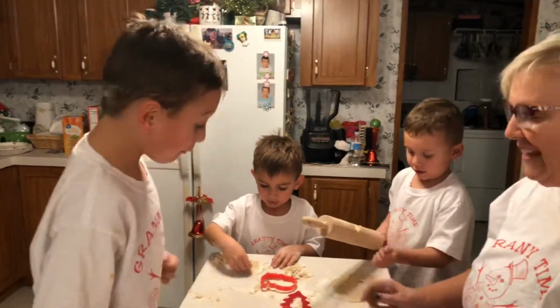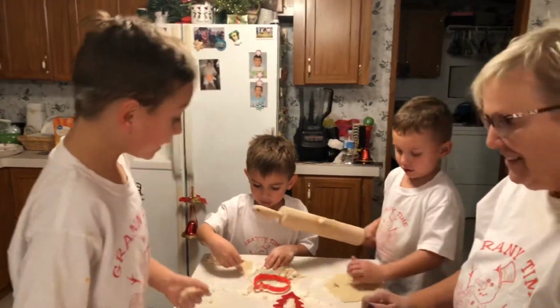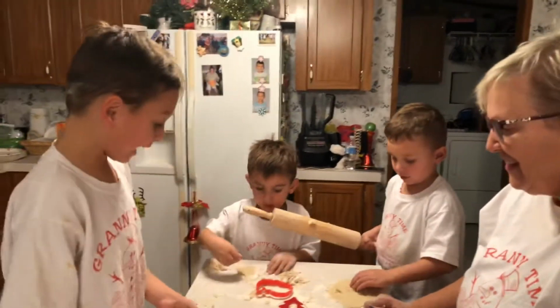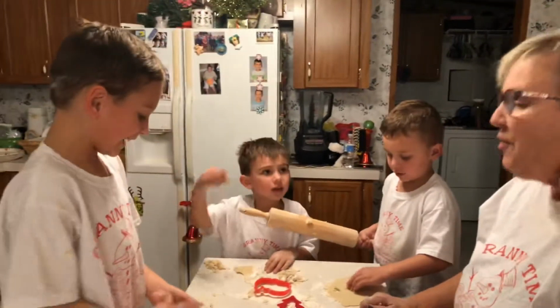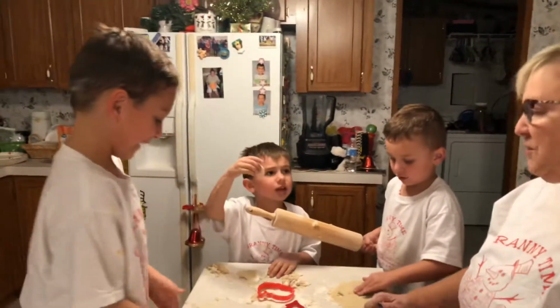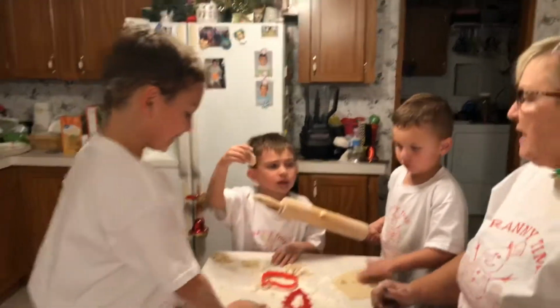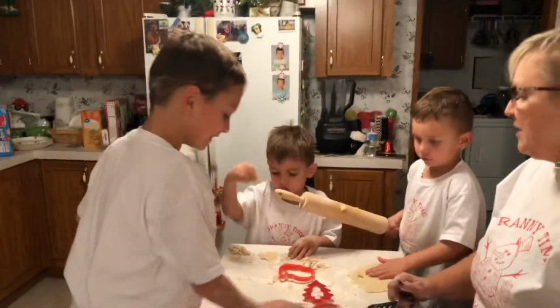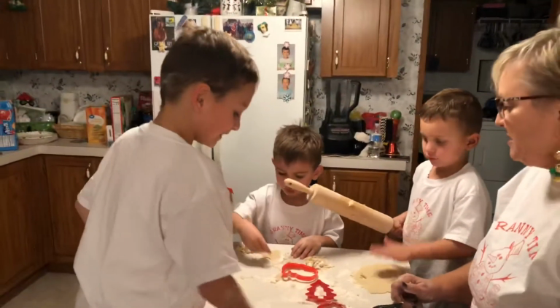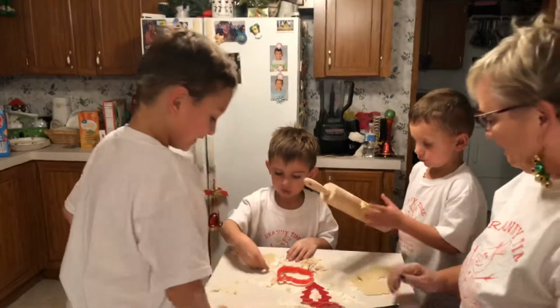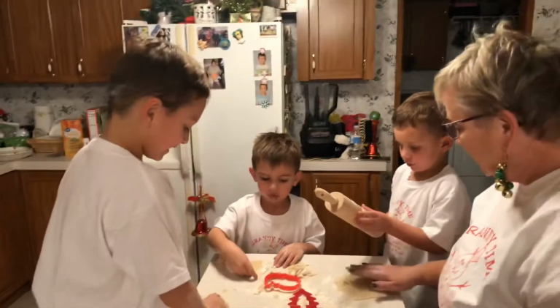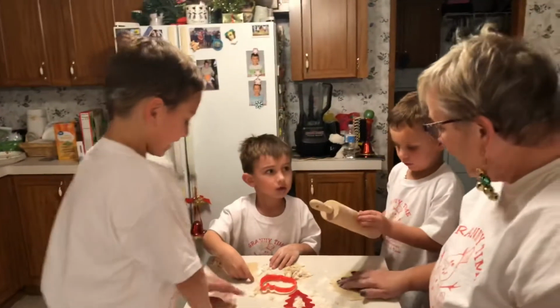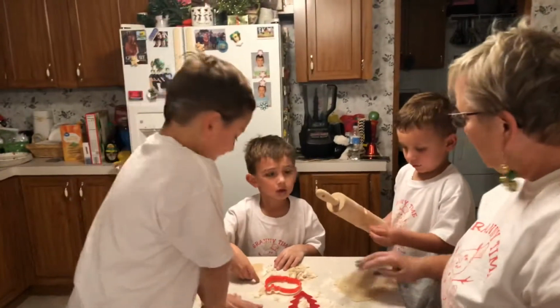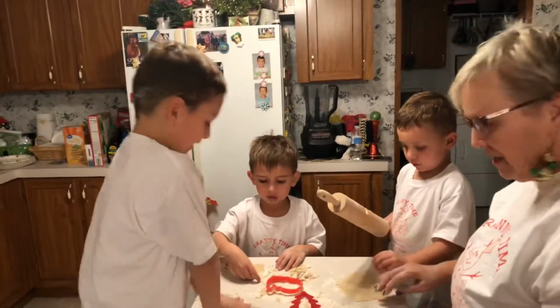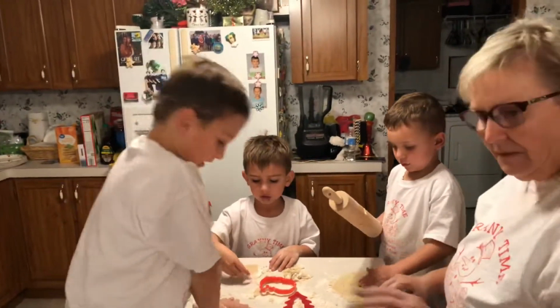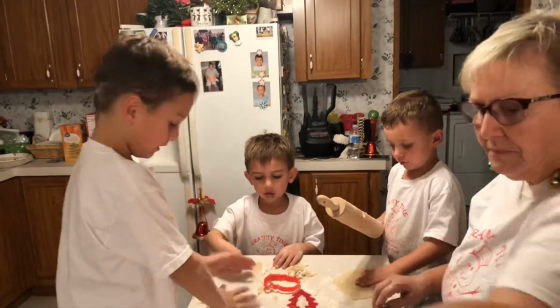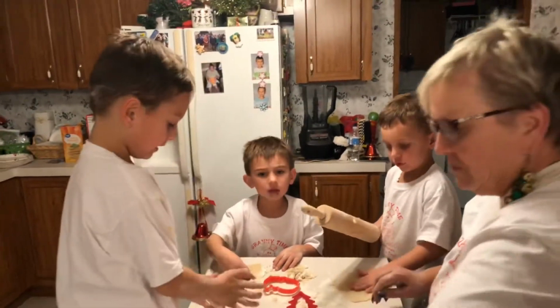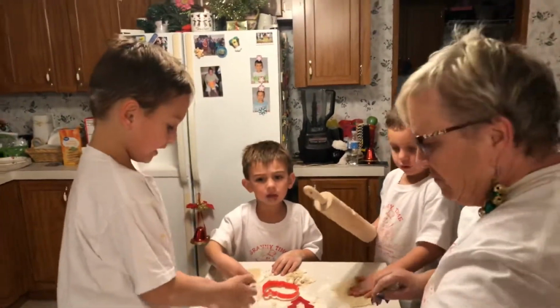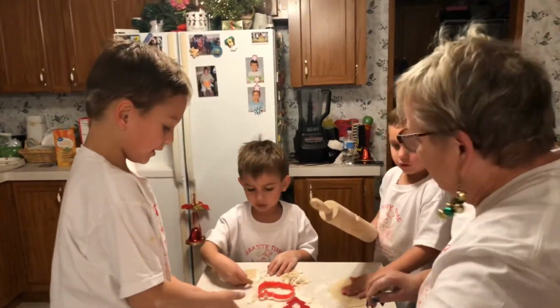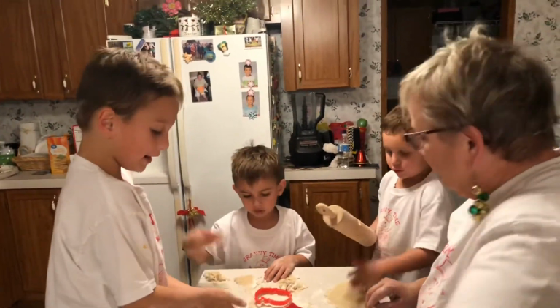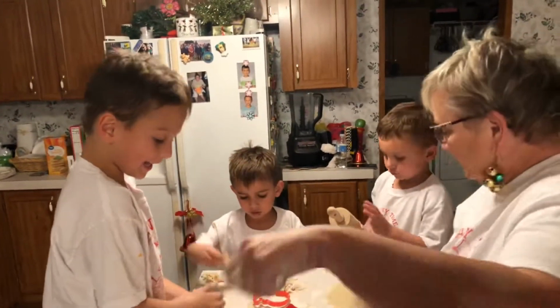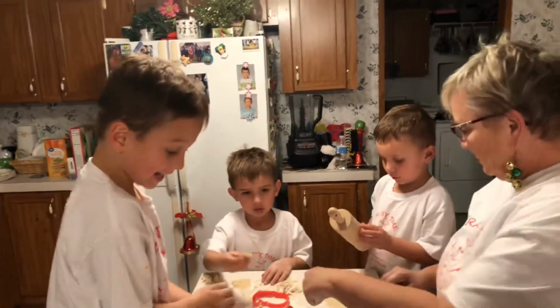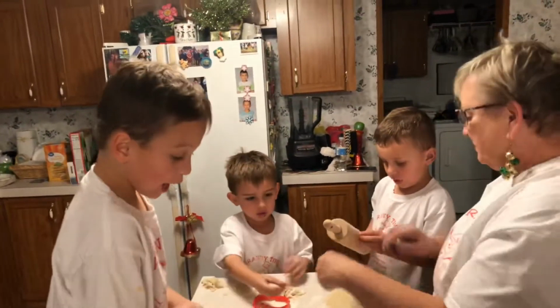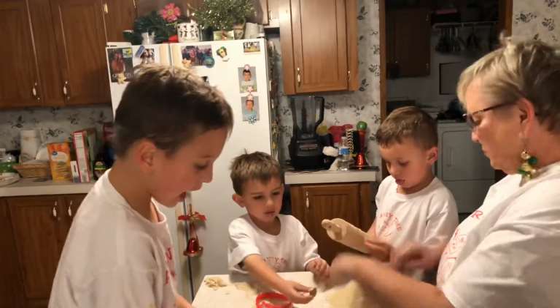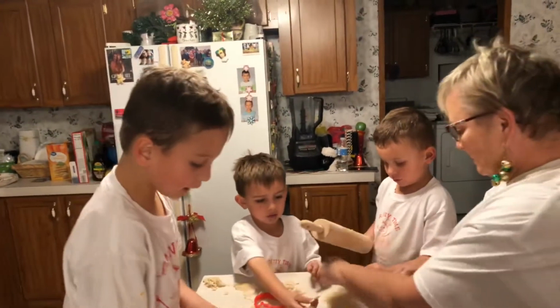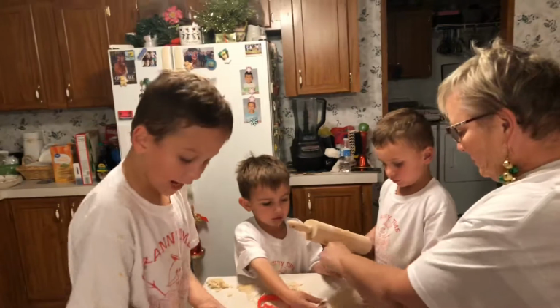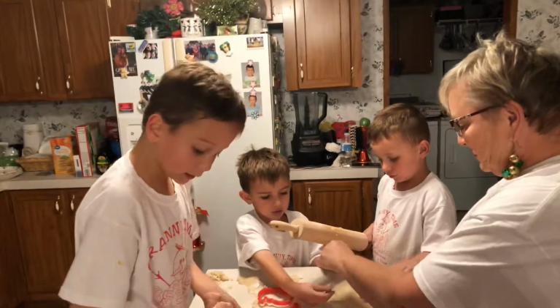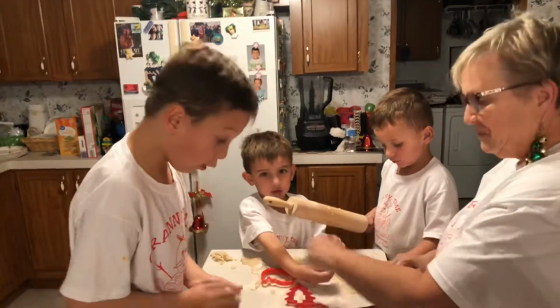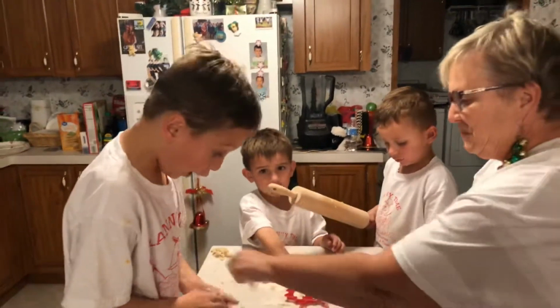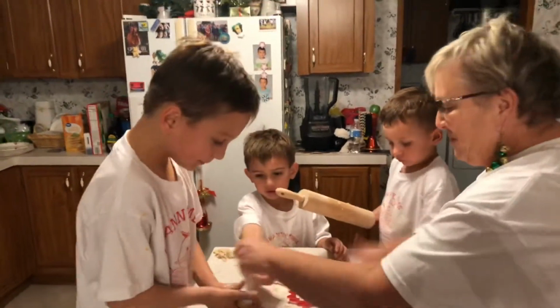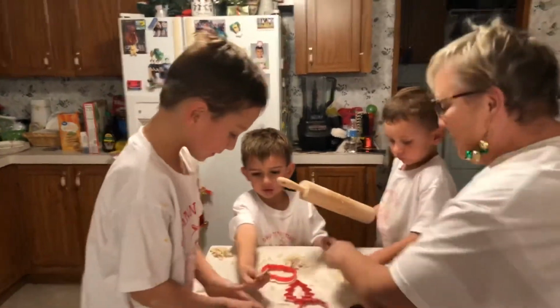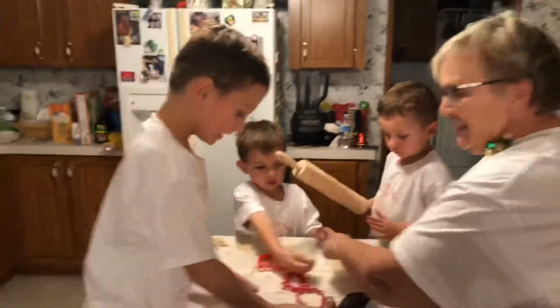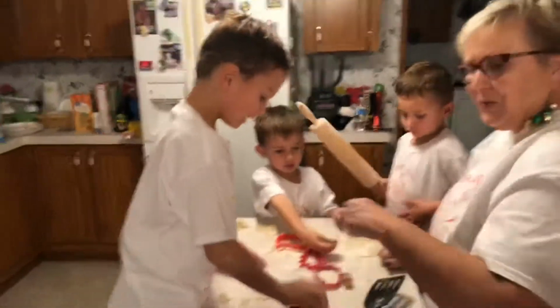Do it again. Okay, do it again. I'm sorry I messed up. Are you rolling it out? Do it again. His got a little too thin. It was the funniest one.